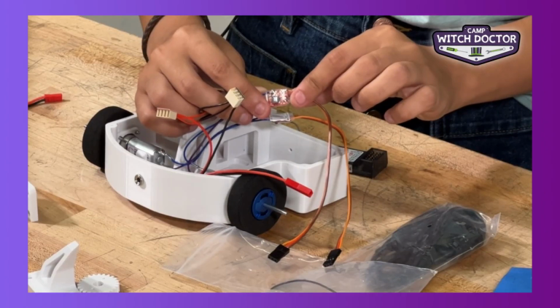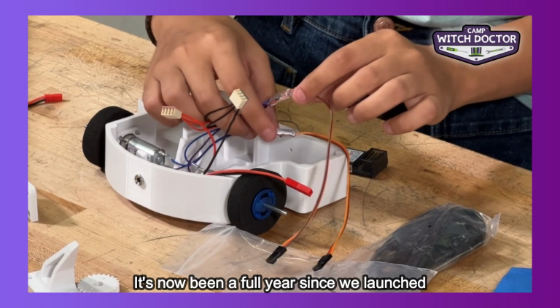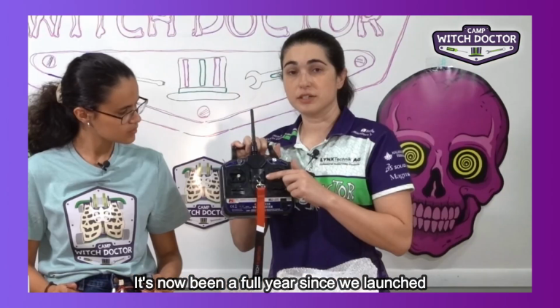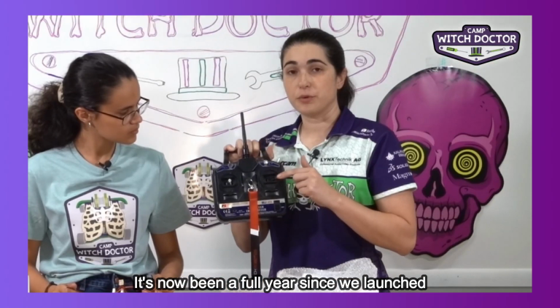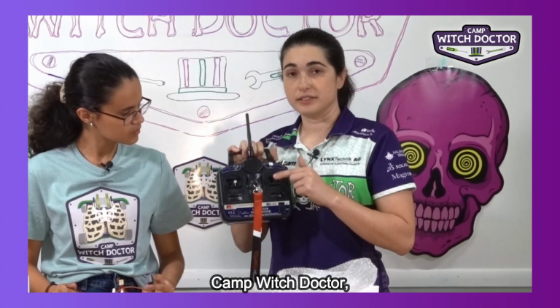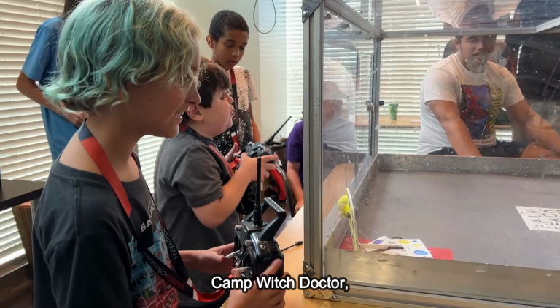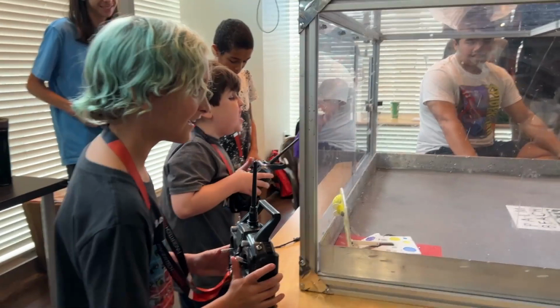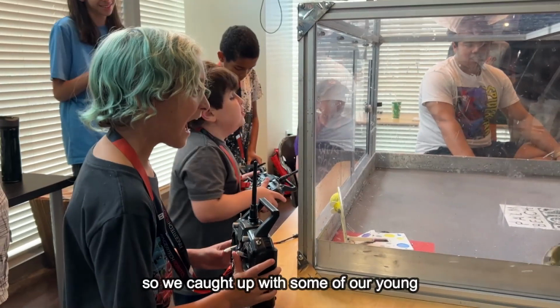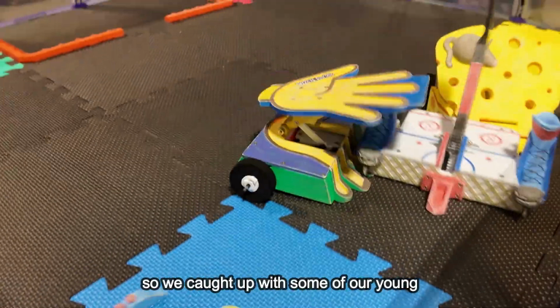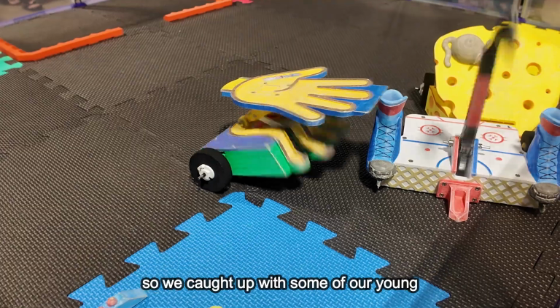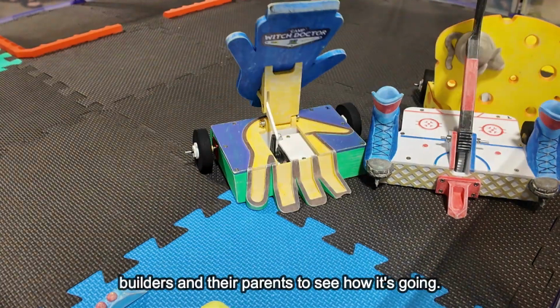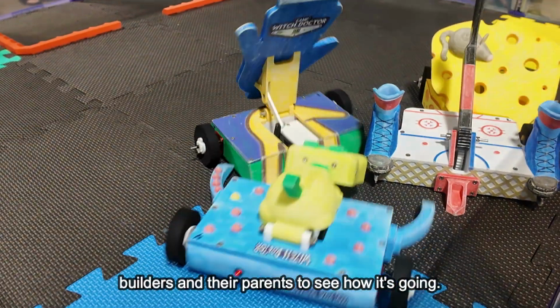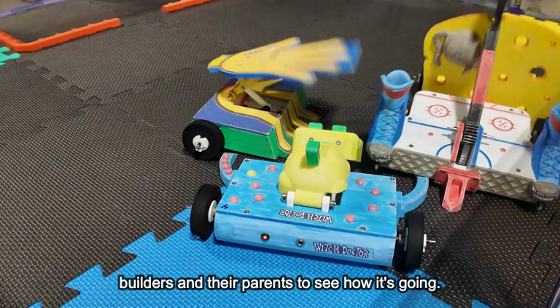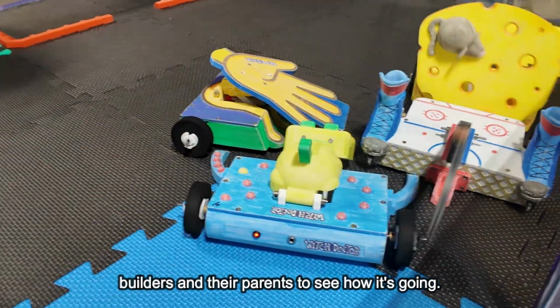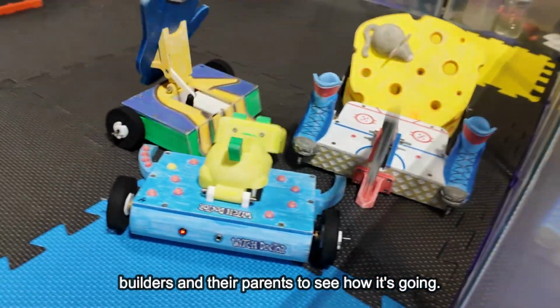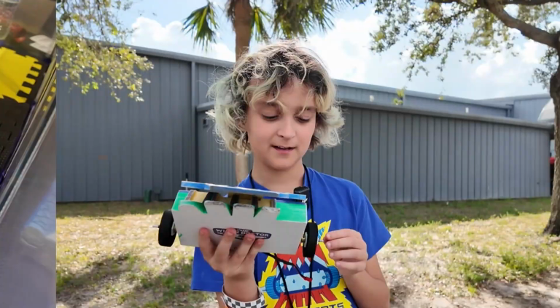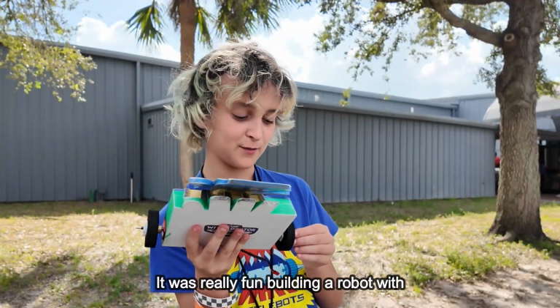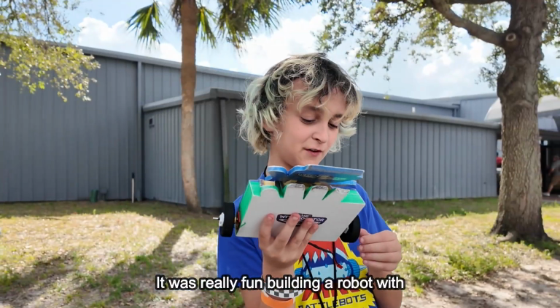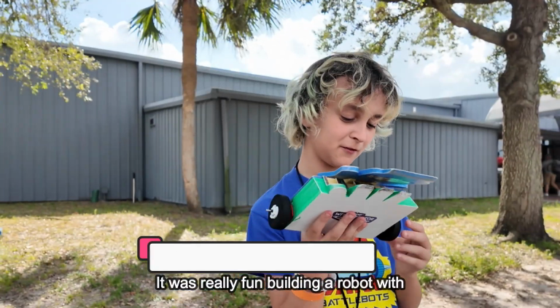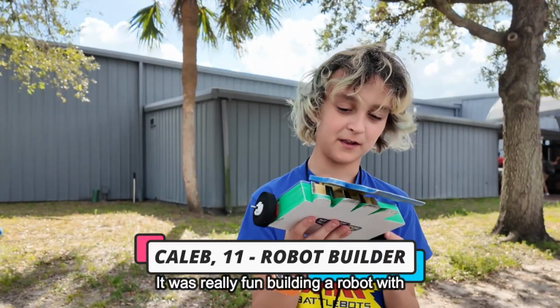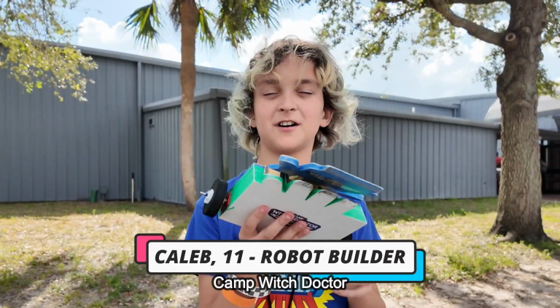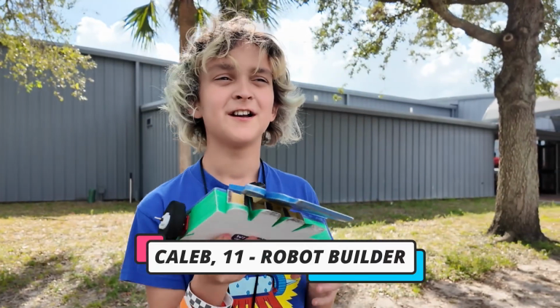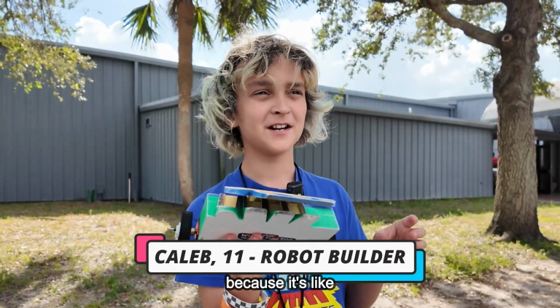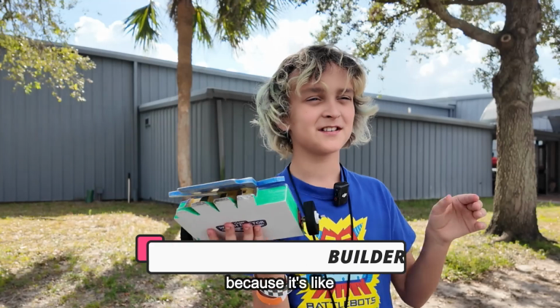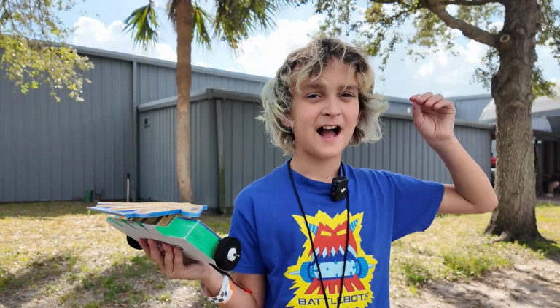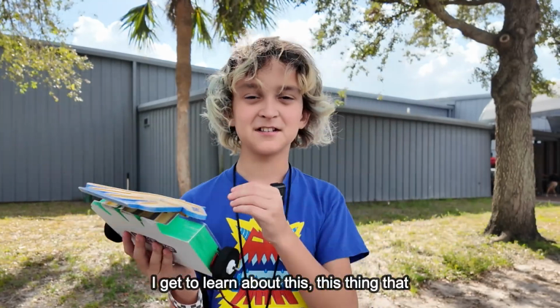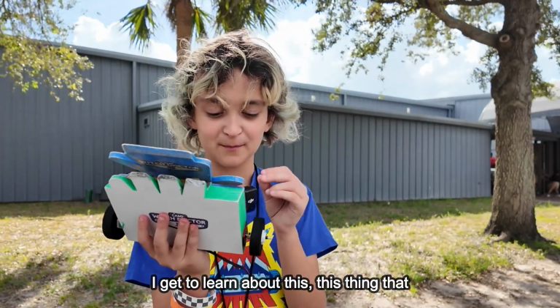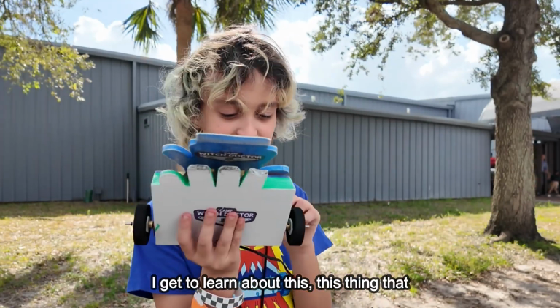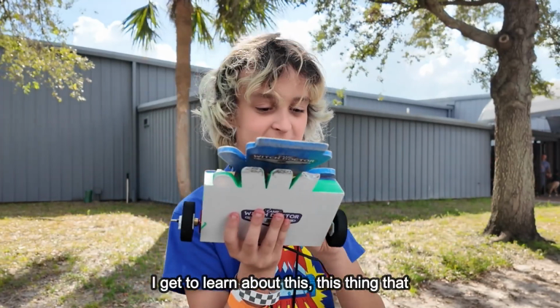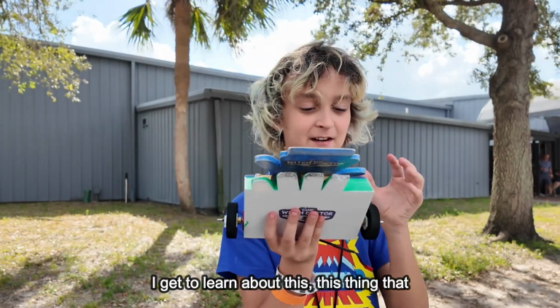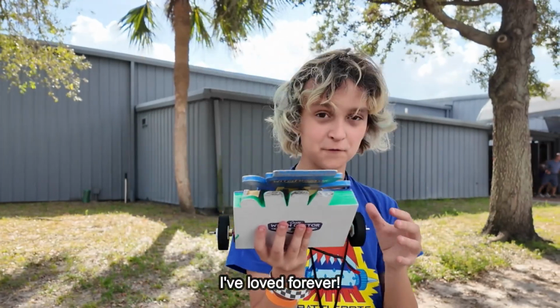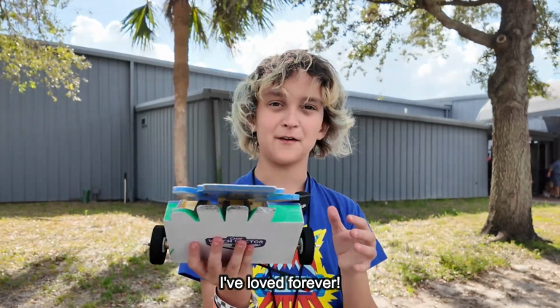It's now been a full year since we launched Camp Witch Doctor, so we caught up with some of our young builders and their parents to see how it's going. It was really fun building a robot with Camp Witch Doctor because it's like I get to learn about this thing that I love forever.